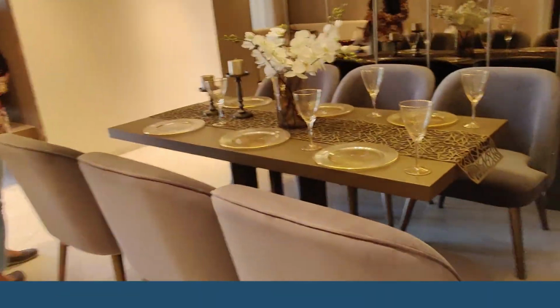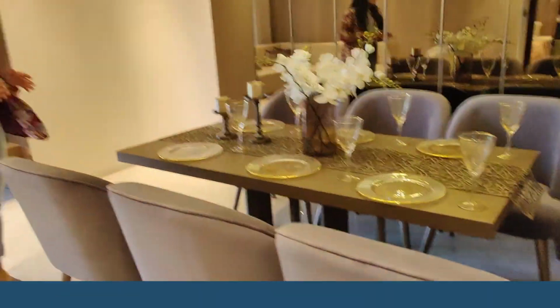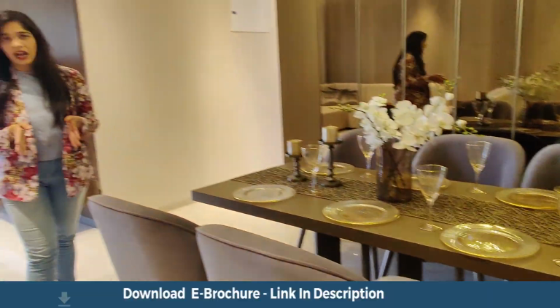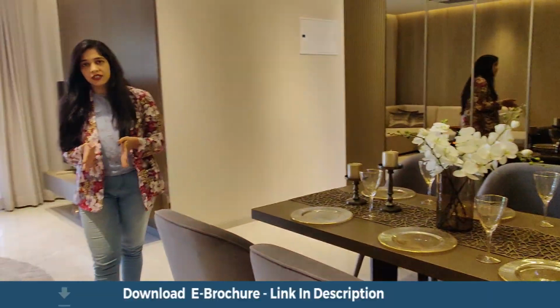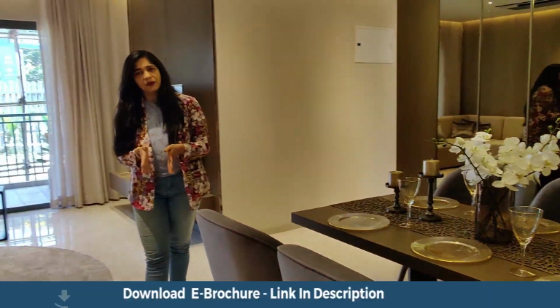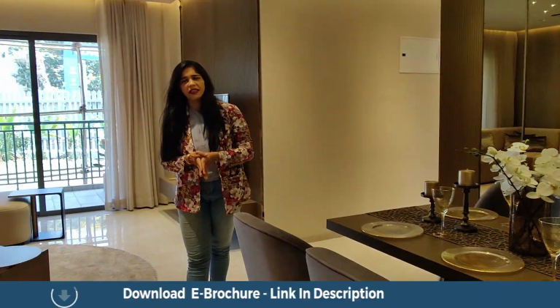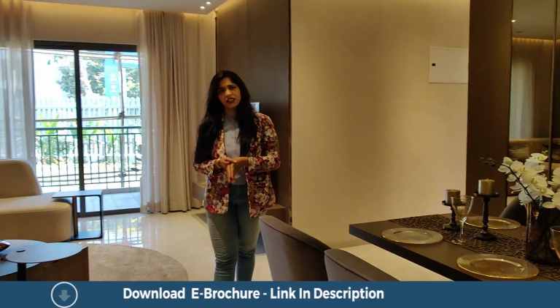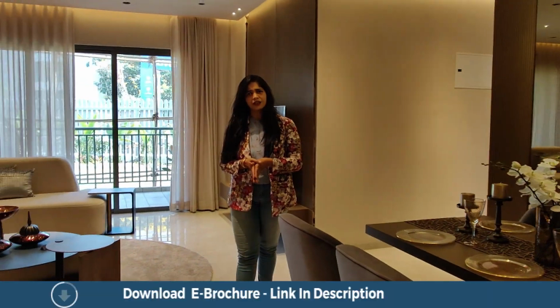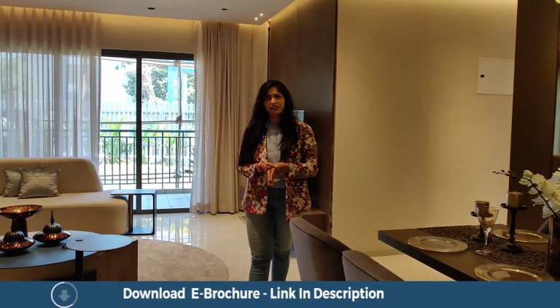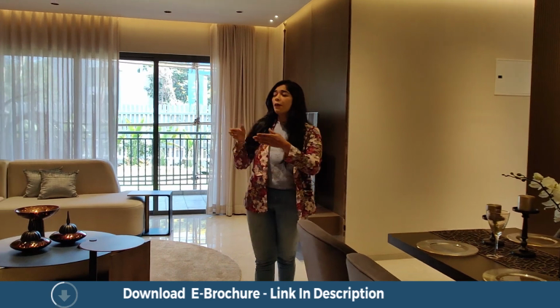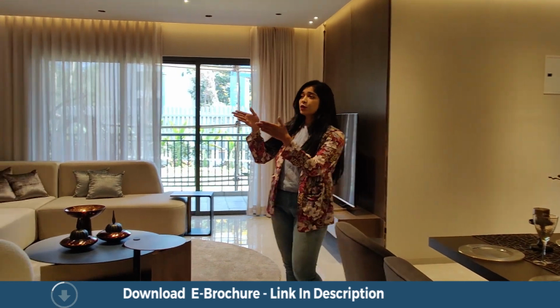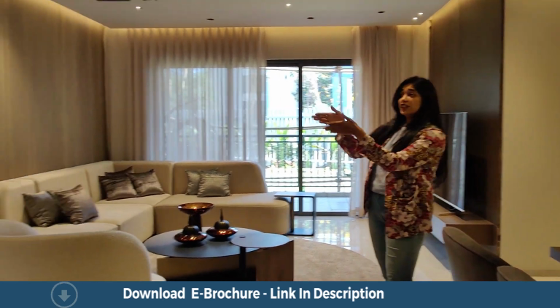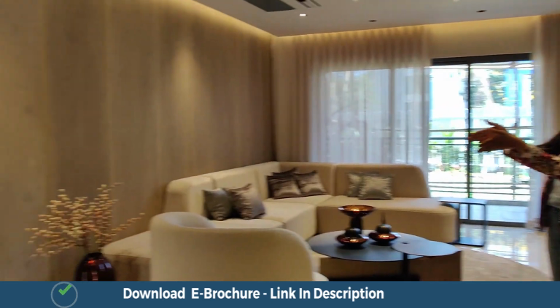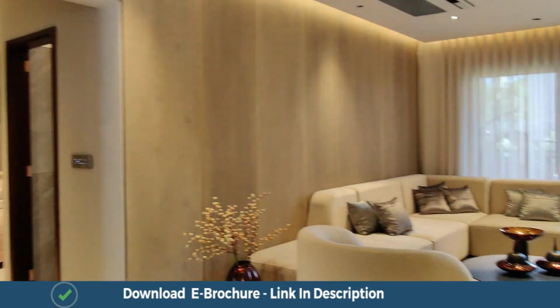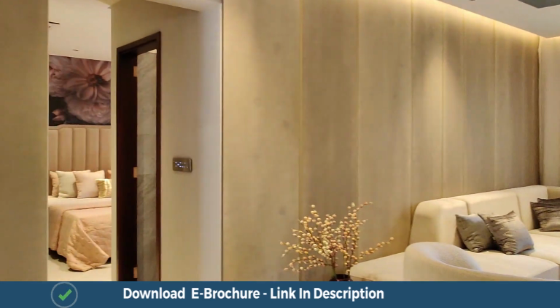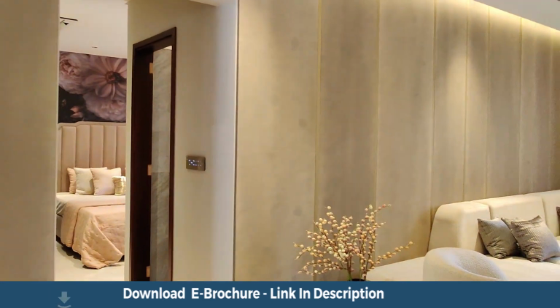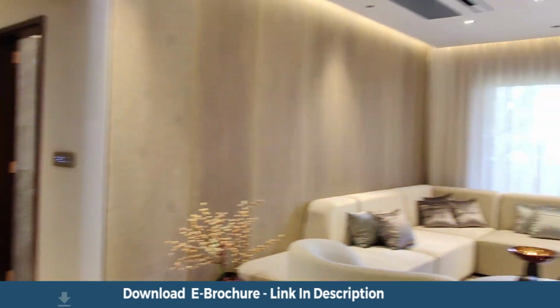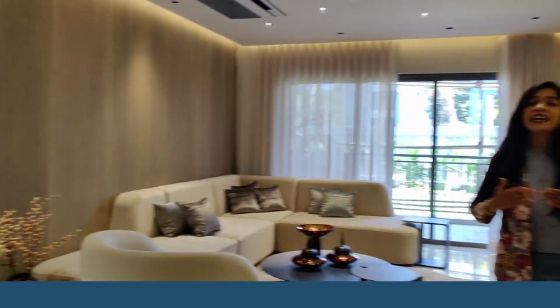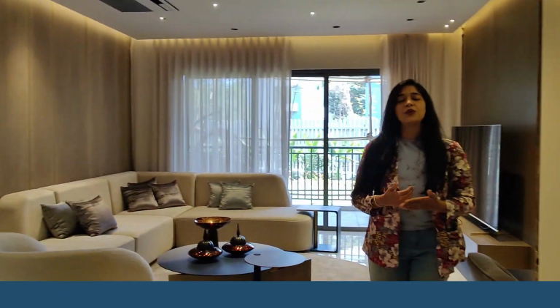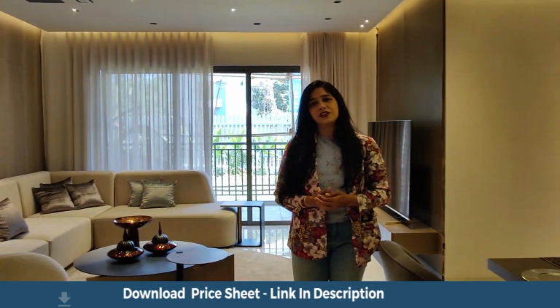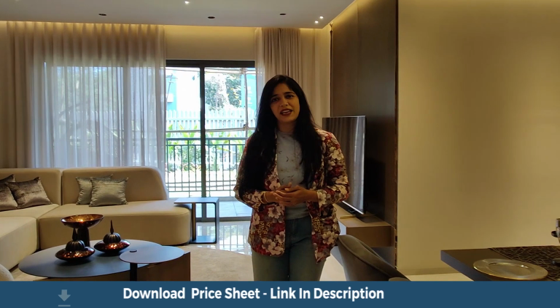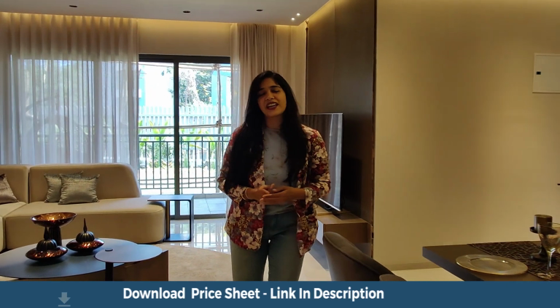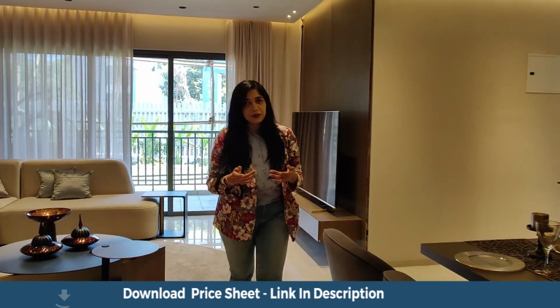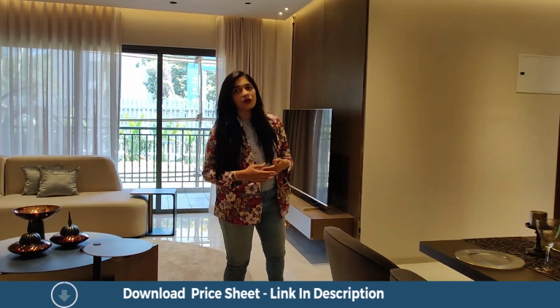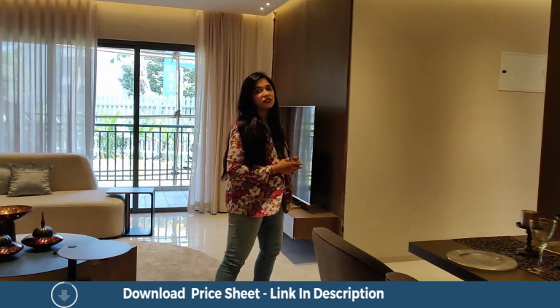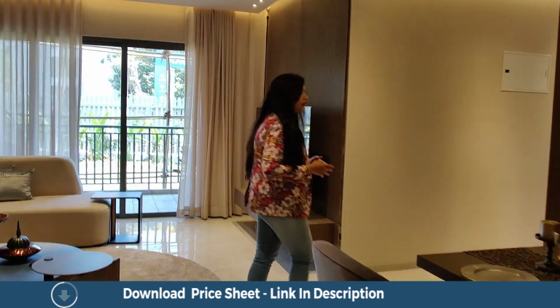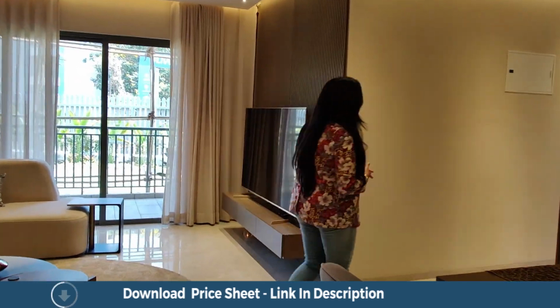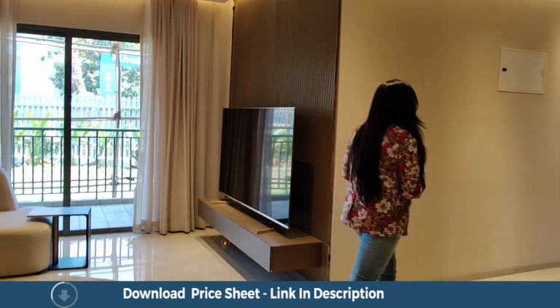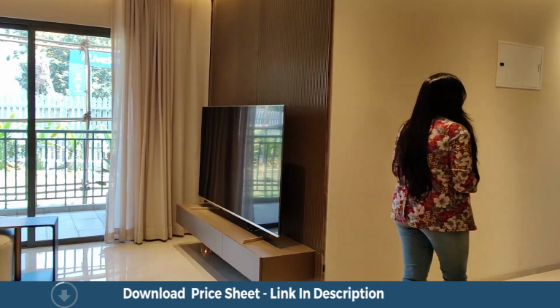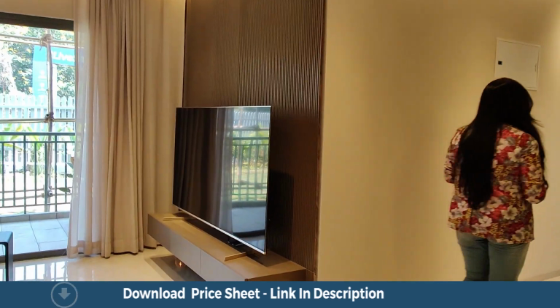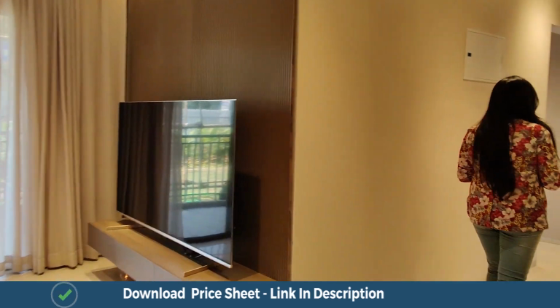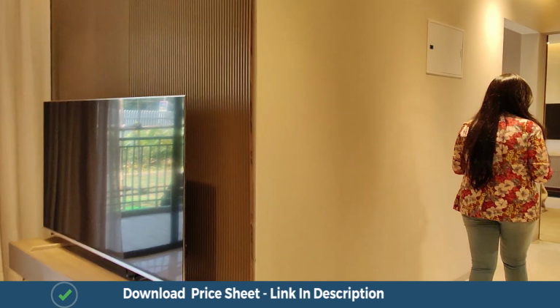Now this house is approximately 1400 square feet, but if you remove this one particular bedroom it converts into a 3 BHK. I am going to tell you about the measurements as well — let's take a look at the house first.